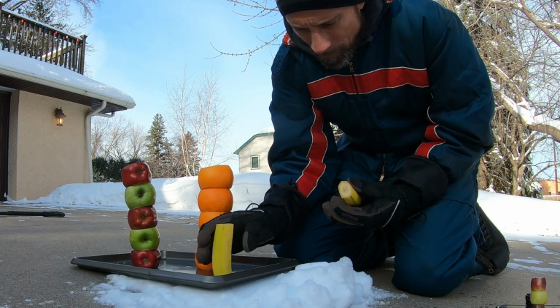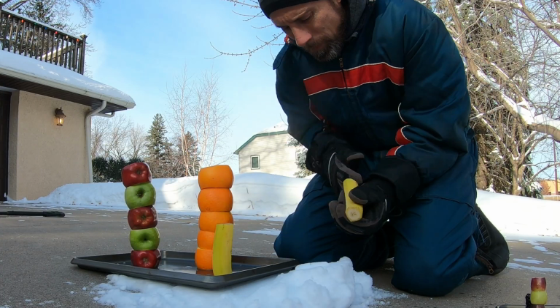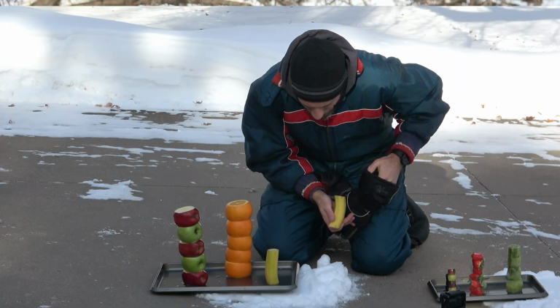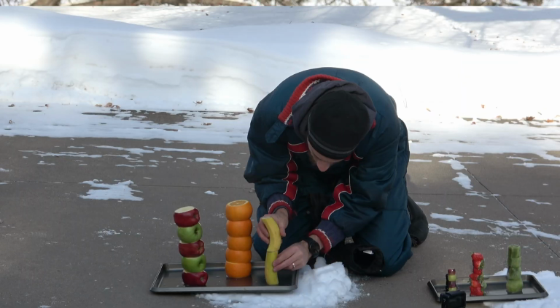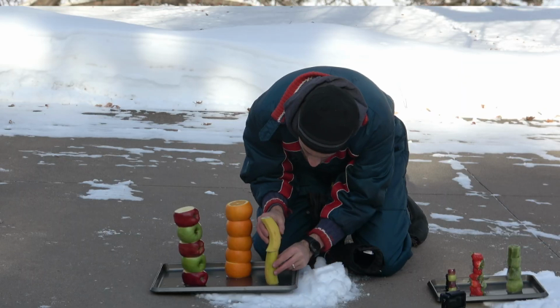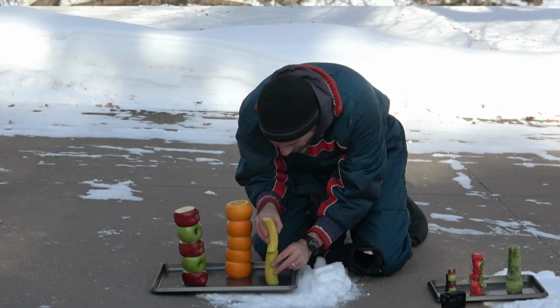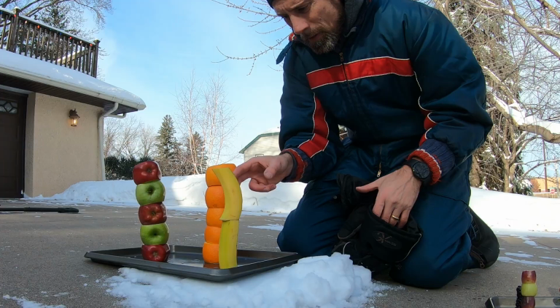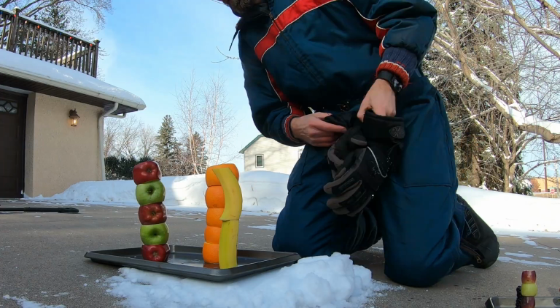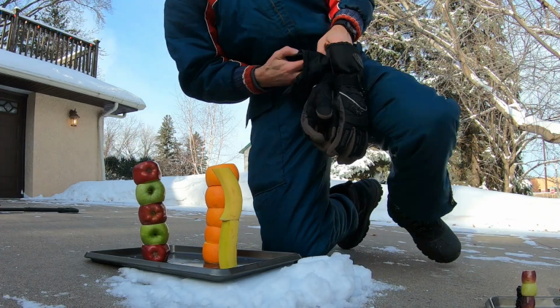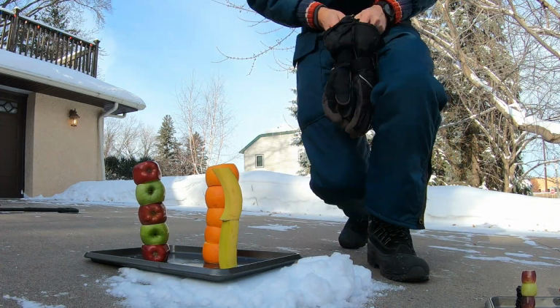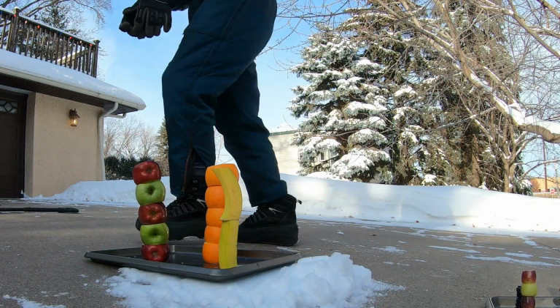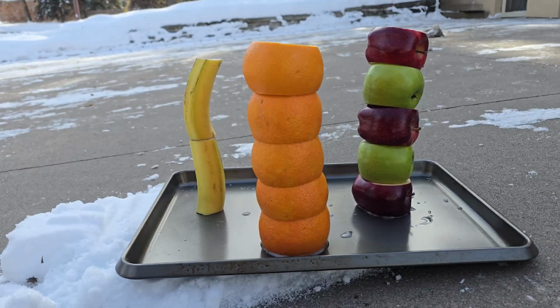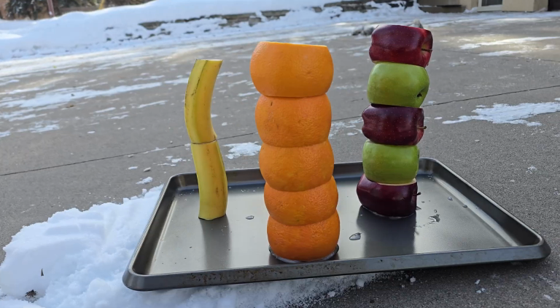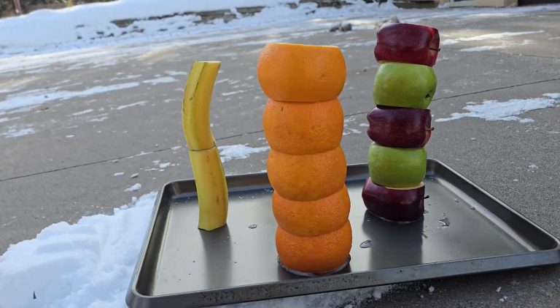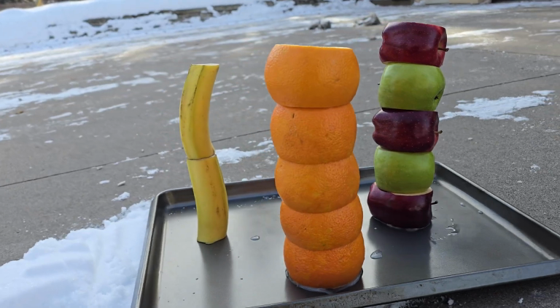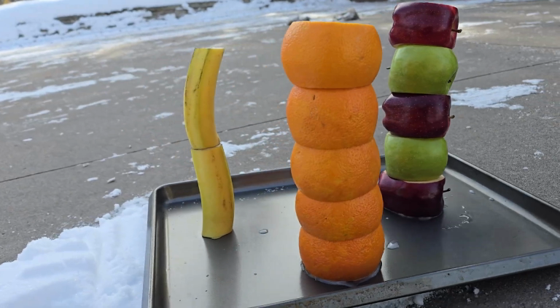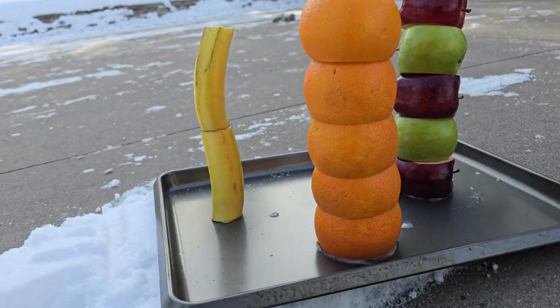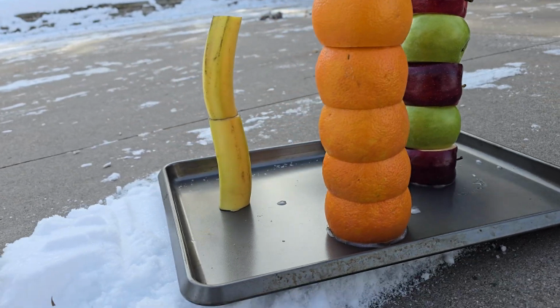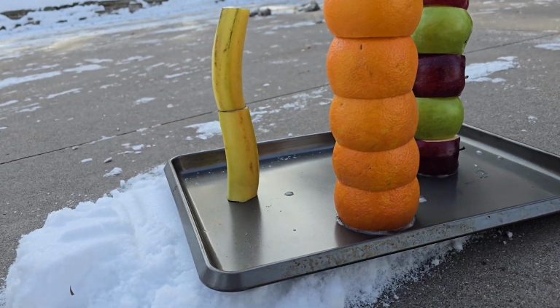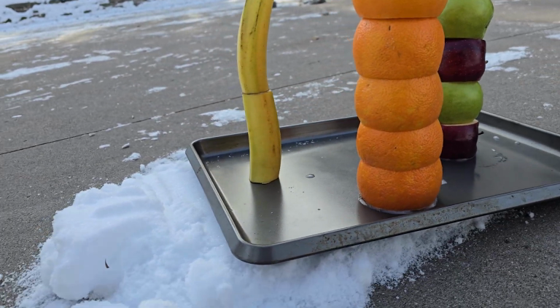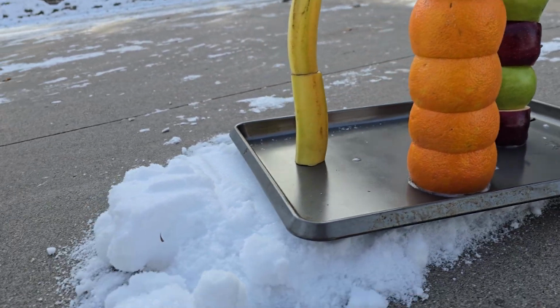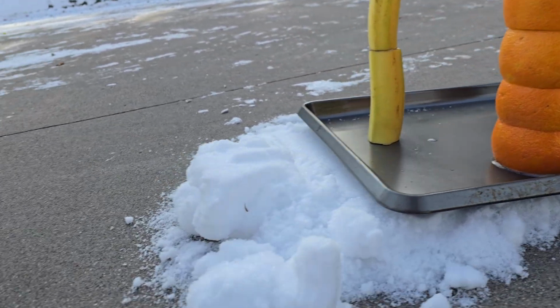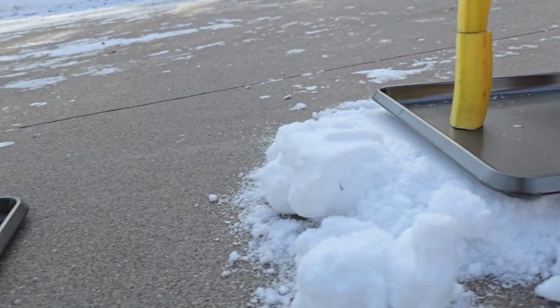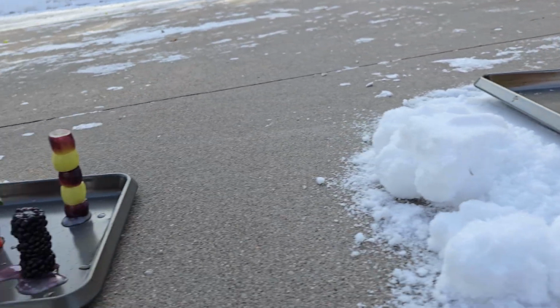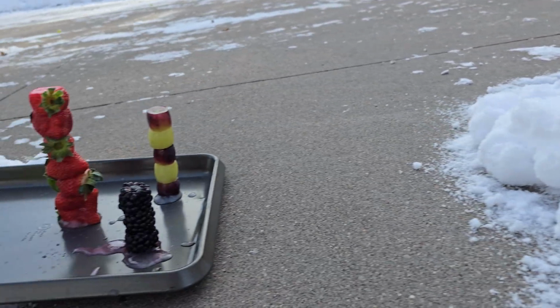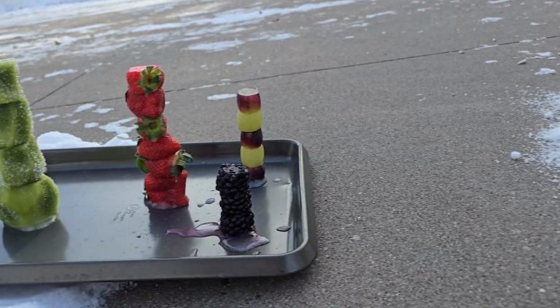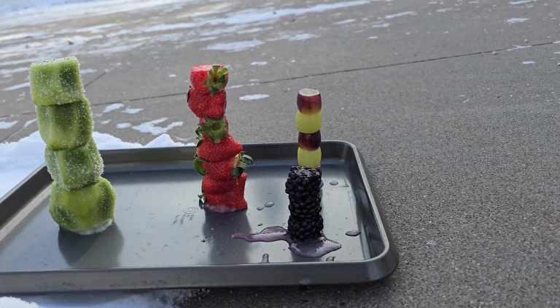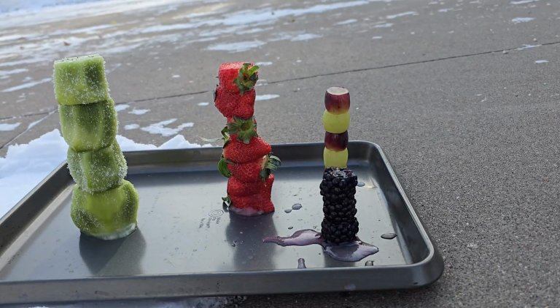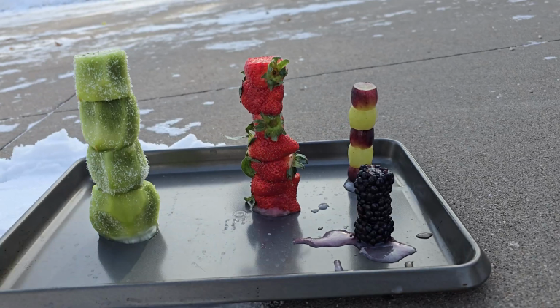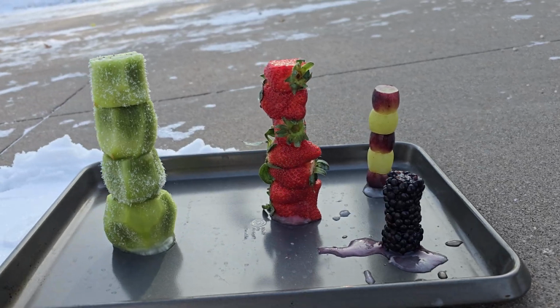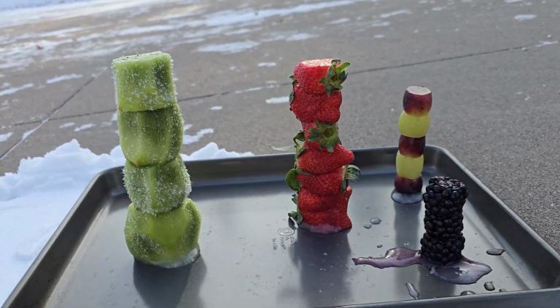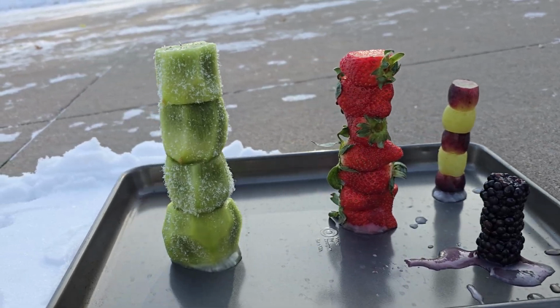Now we're gonna let them freeze a bit before we stack some more. After round one we've got strawberry with six high, blackberry with only three, and the rest in the middle.